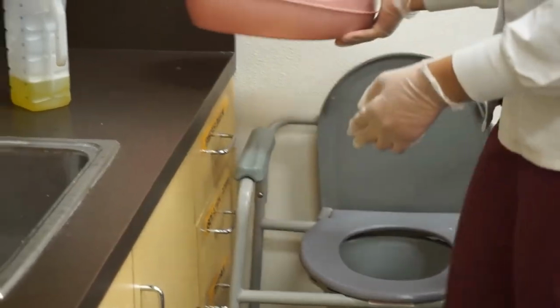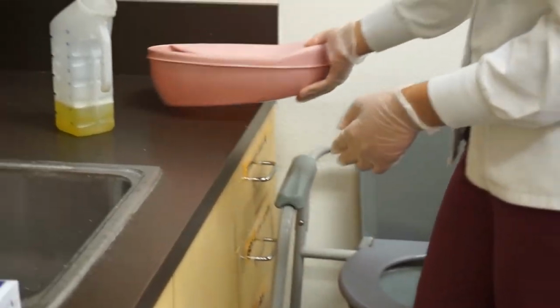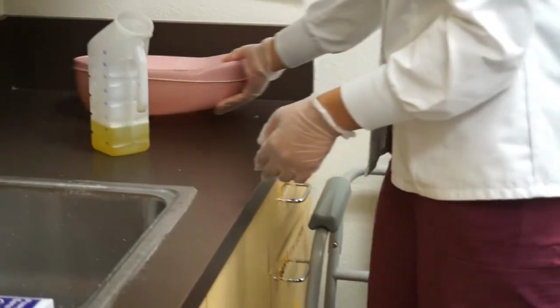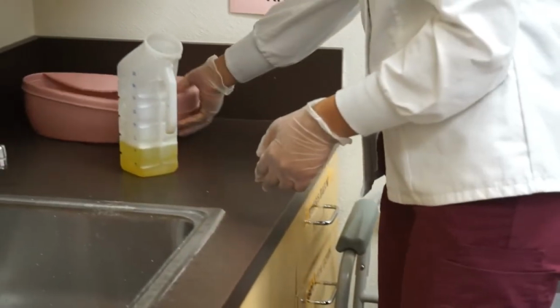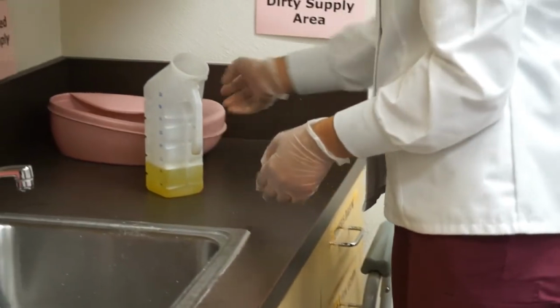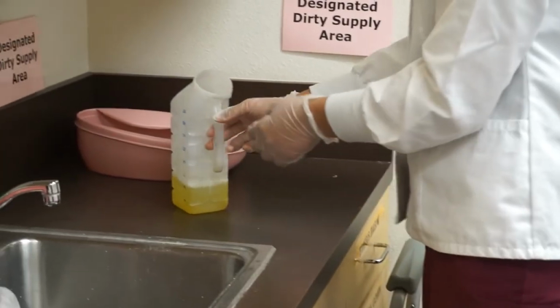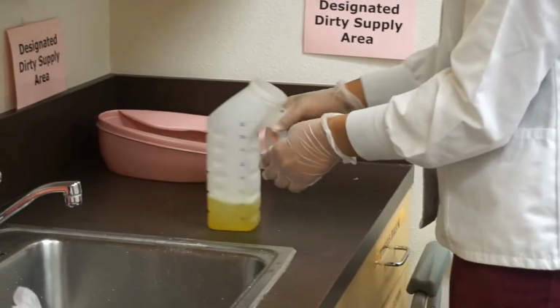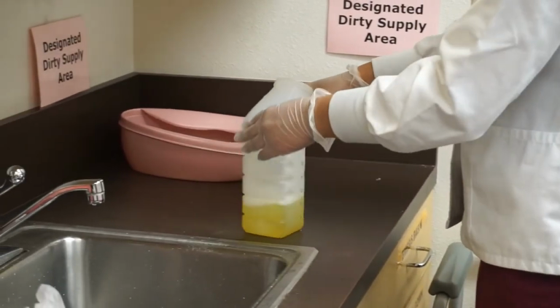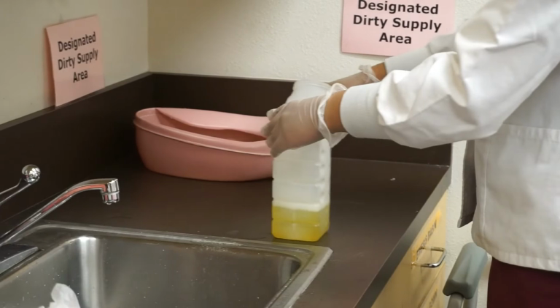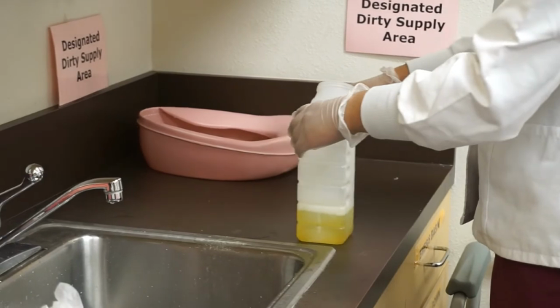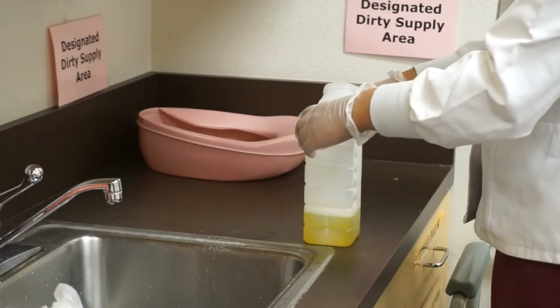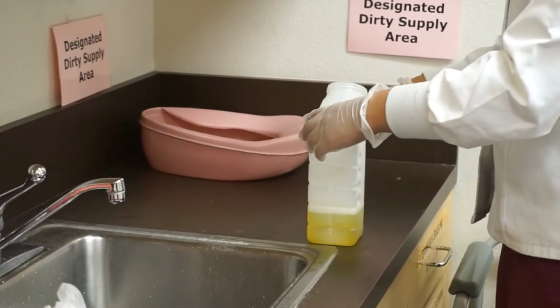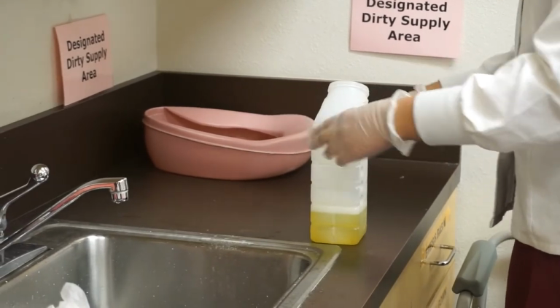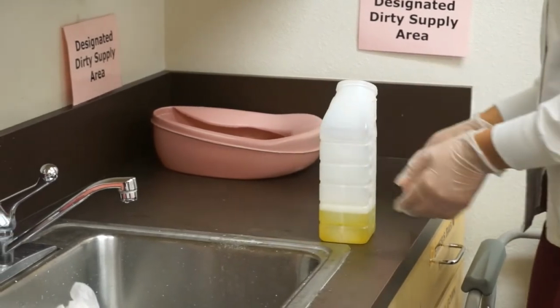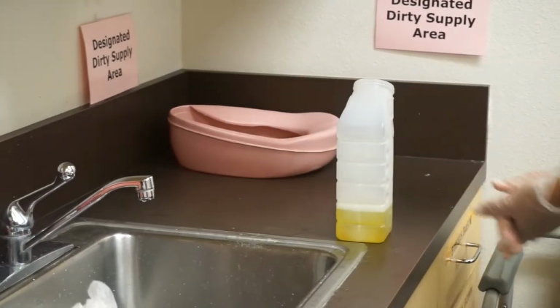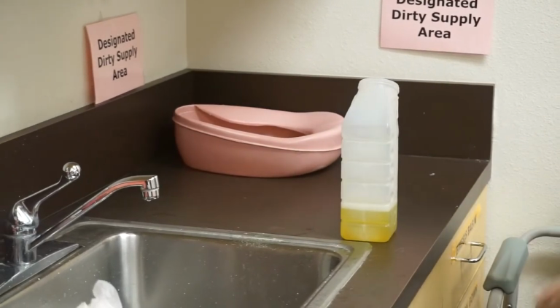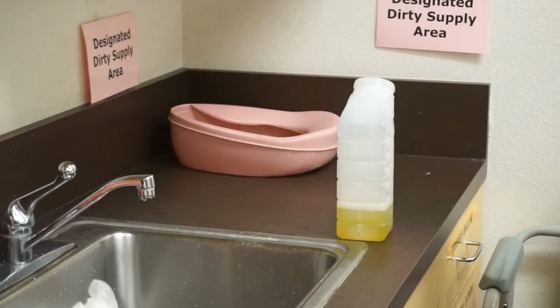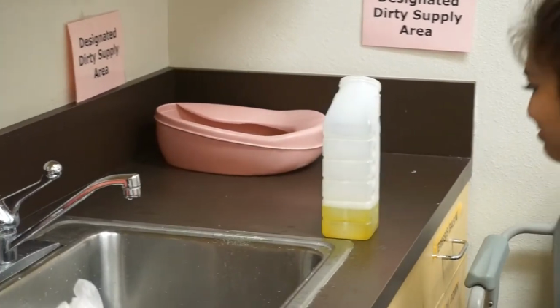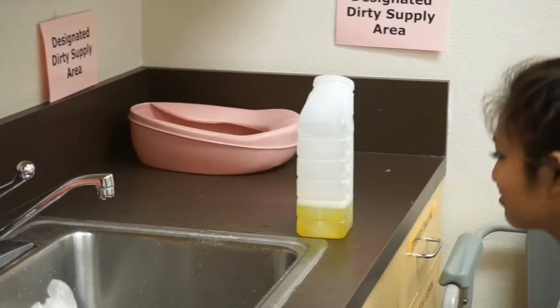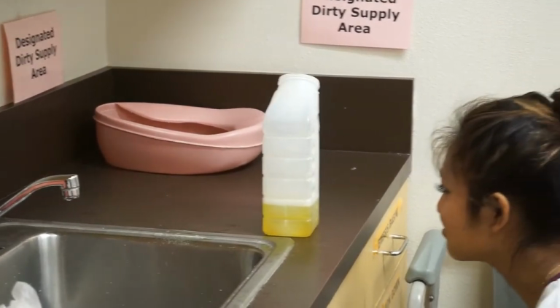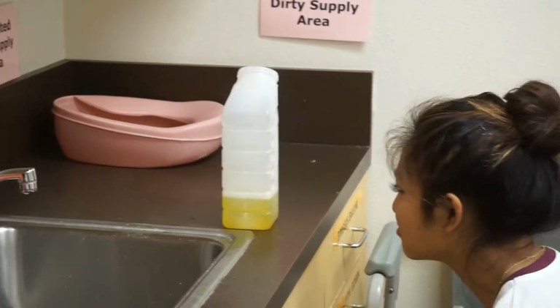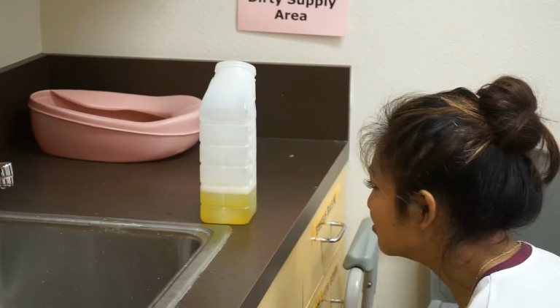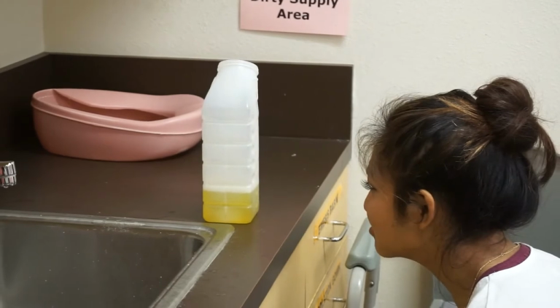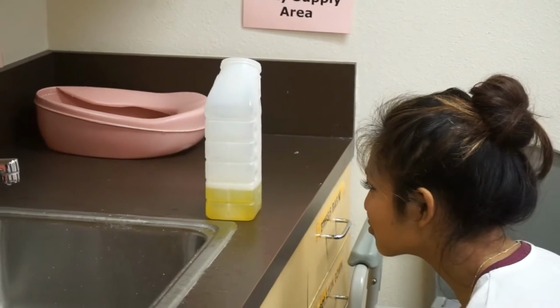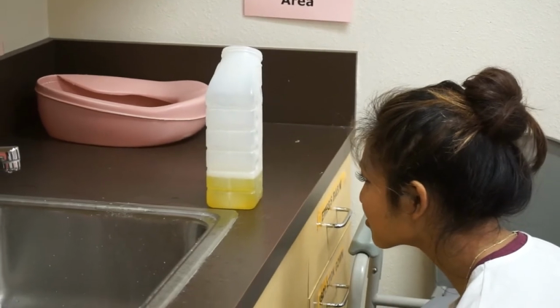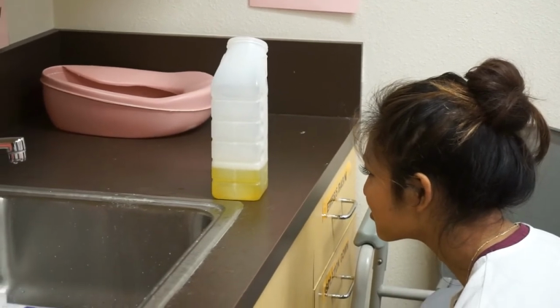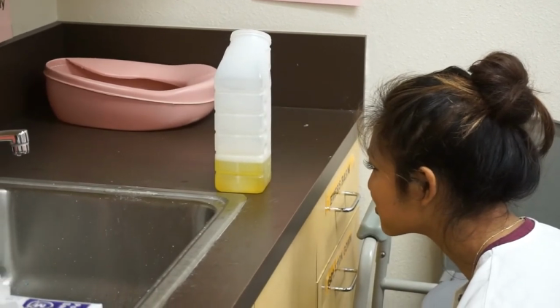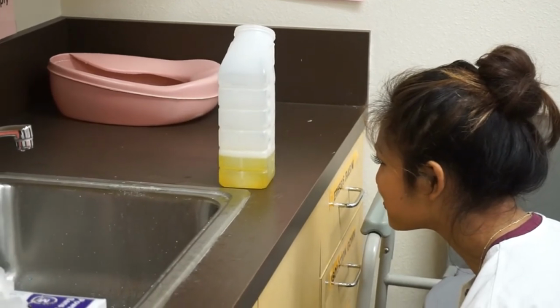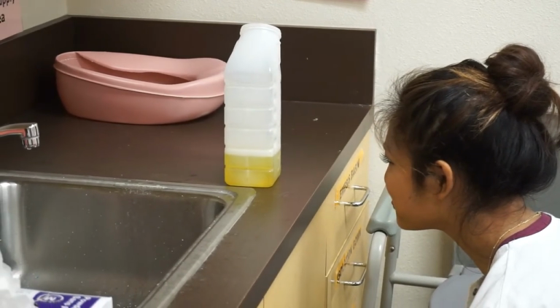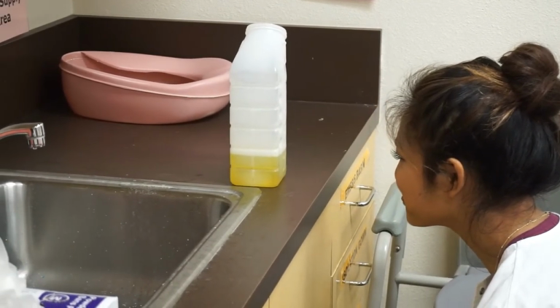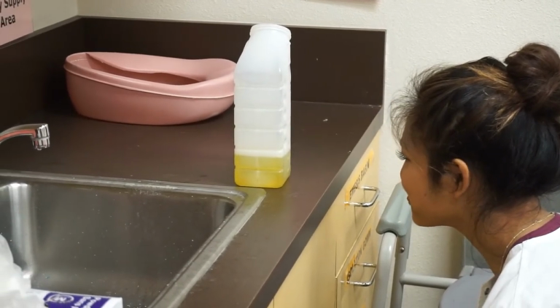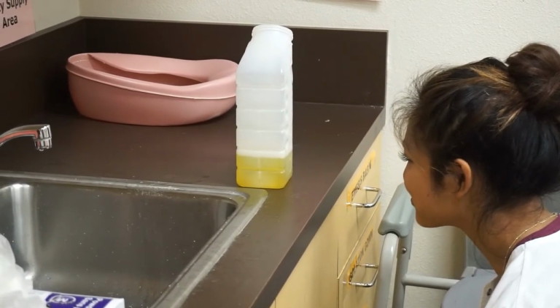Measures the amount of urine at eye level with container on flat surface. If between measurement lines, round up to nearest 25 milliliters or cc.